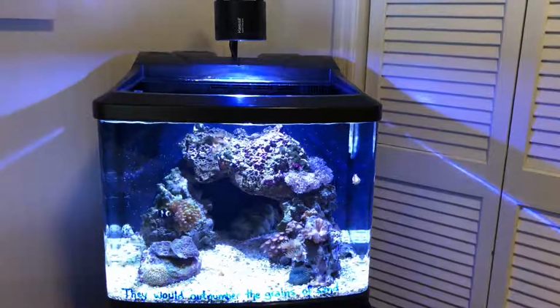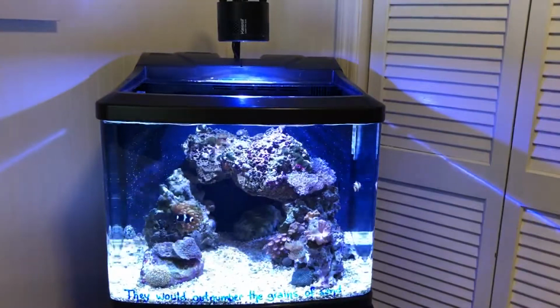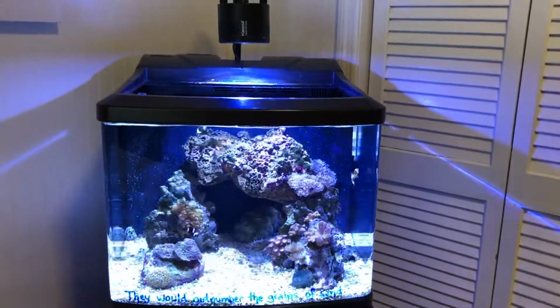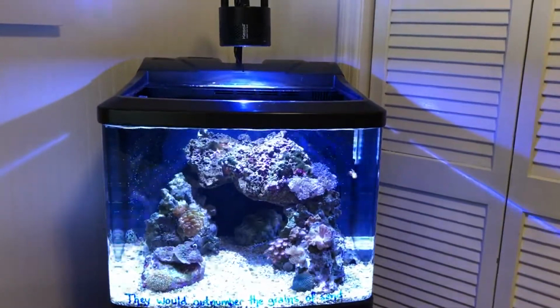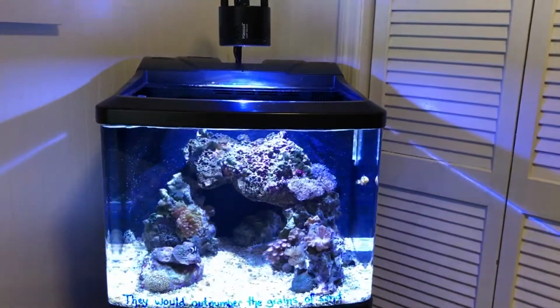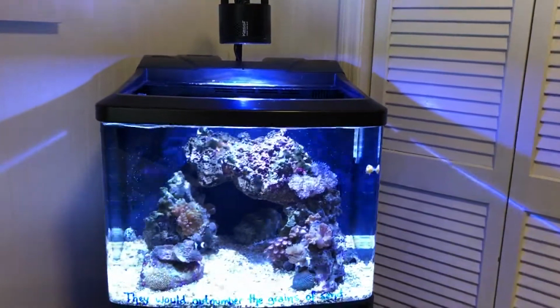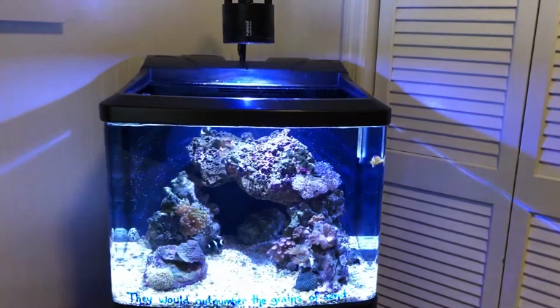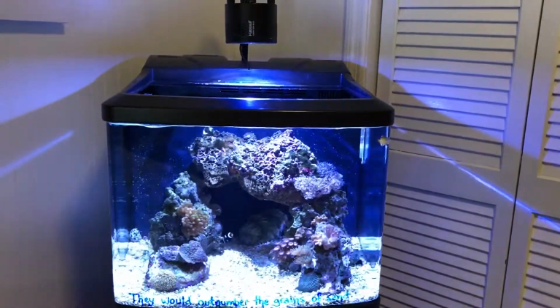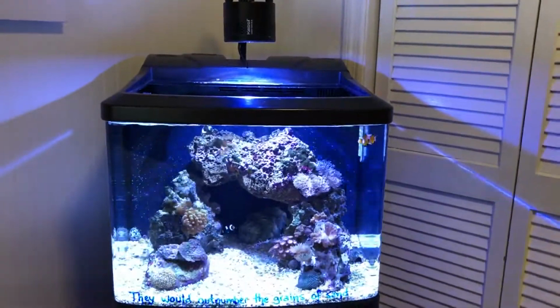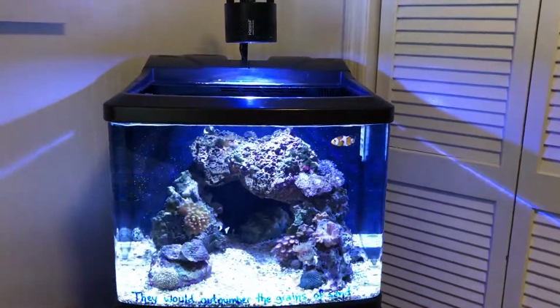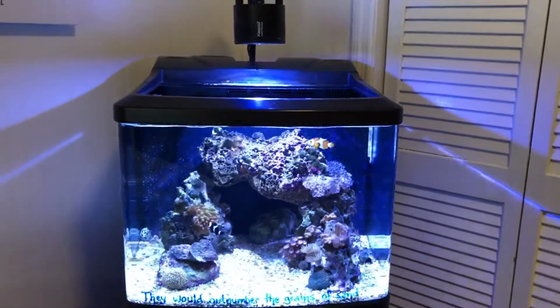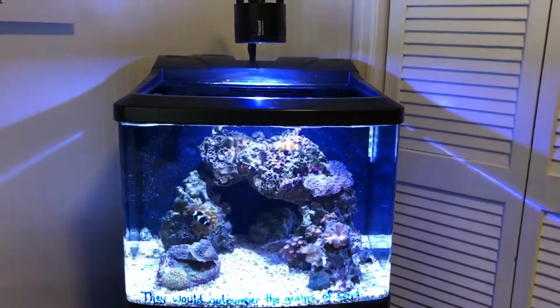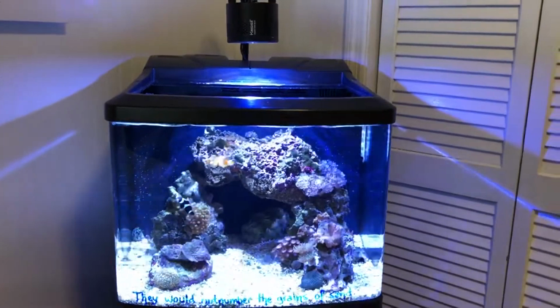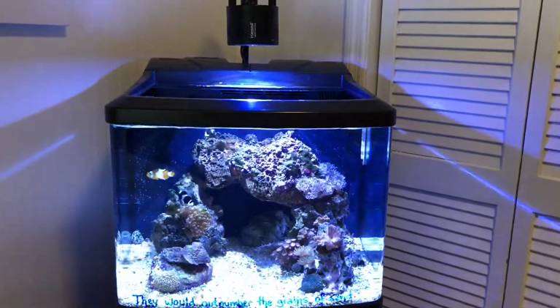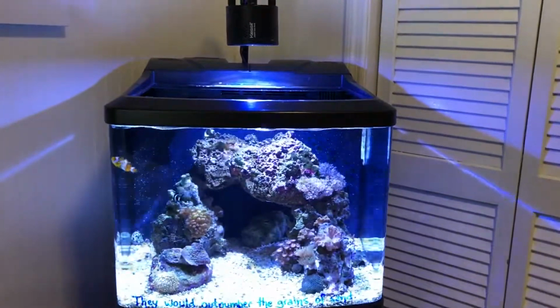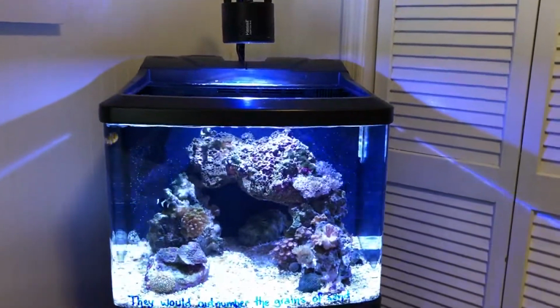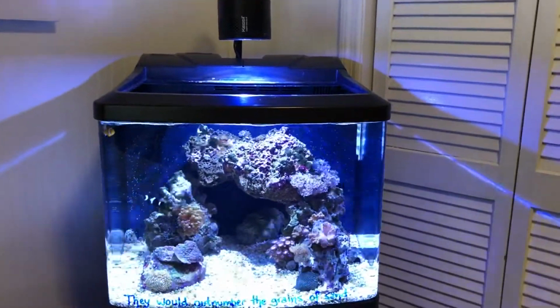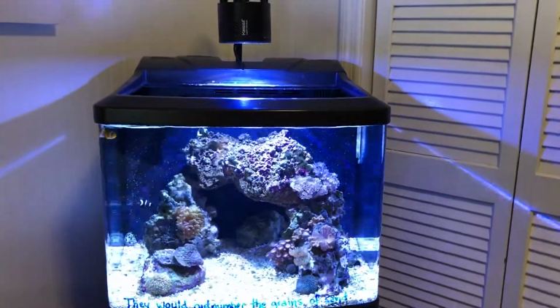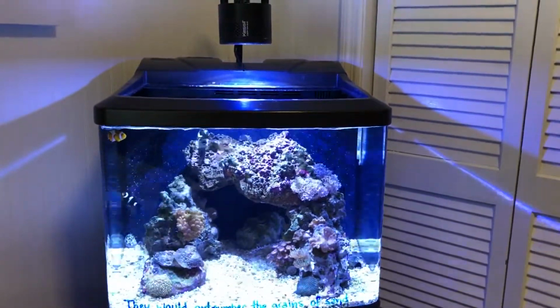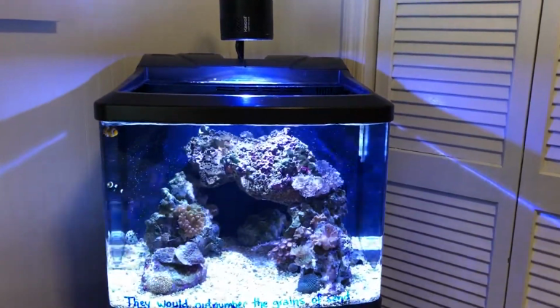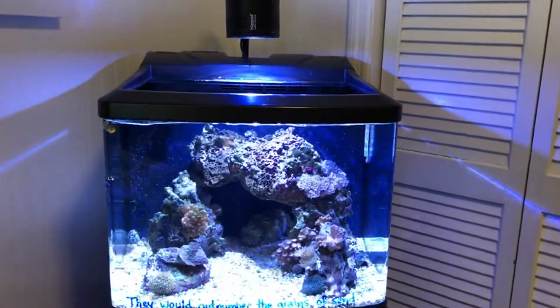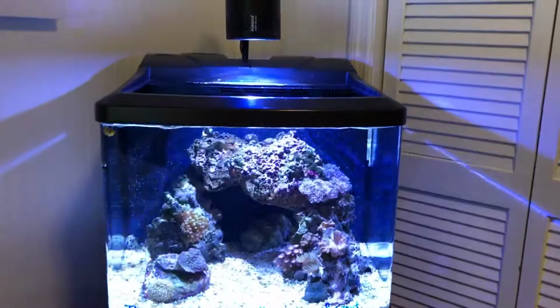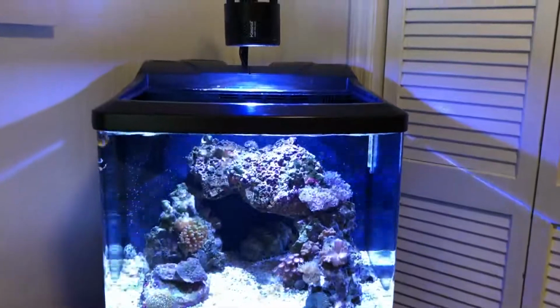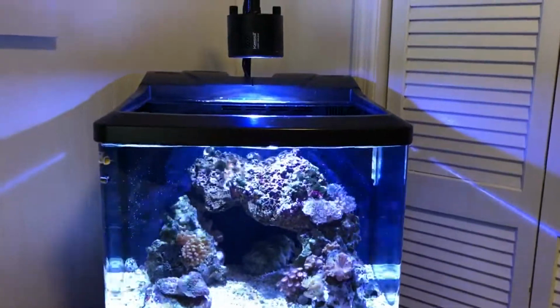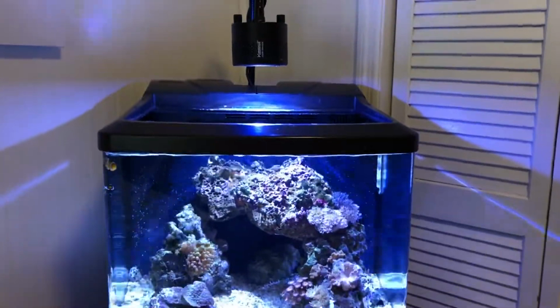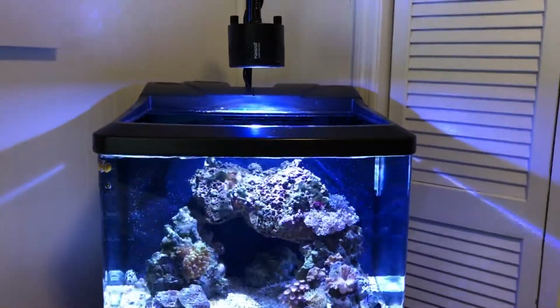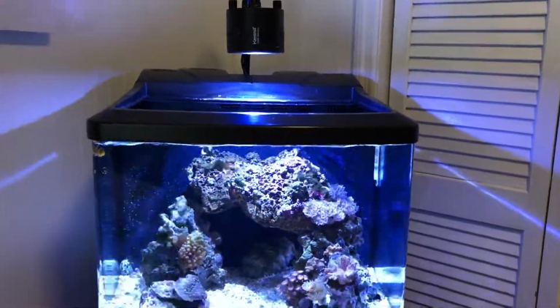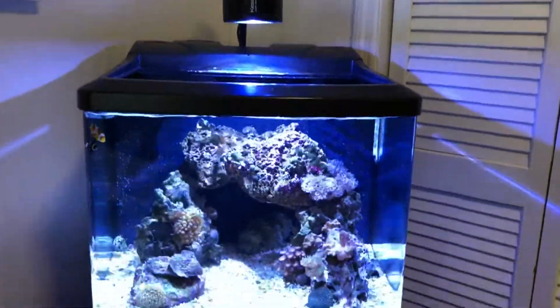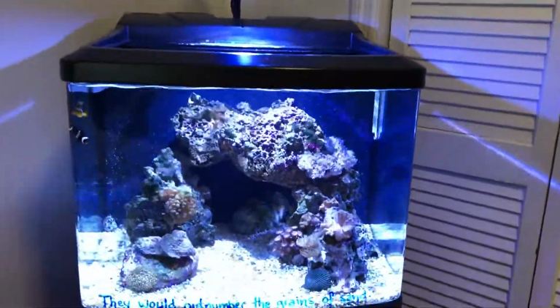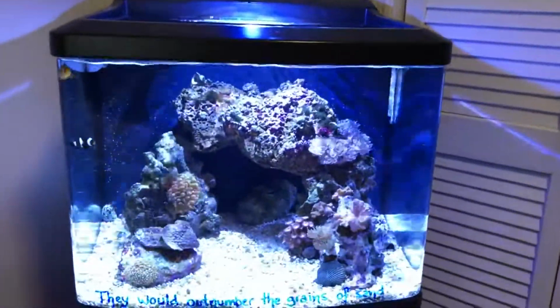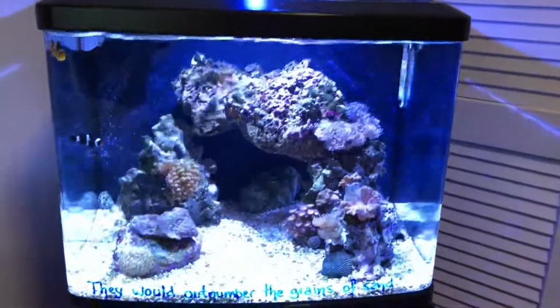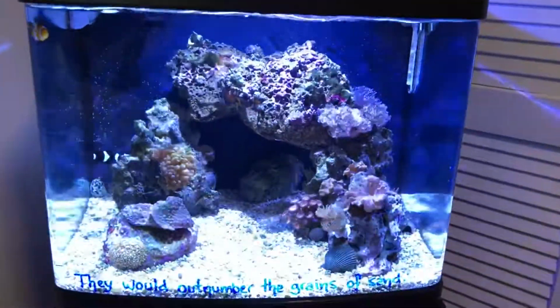Hey everyone, it's been a while since I did an update on my tank. I now have the BioCube HQI and I'm running the Kessil tuna blue light, and man, let me tell you, since I added that light and switched it up, I'm getting so much better results with my coral.